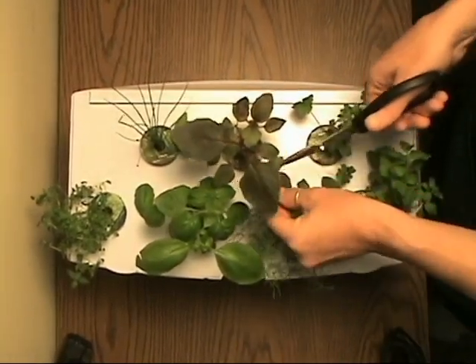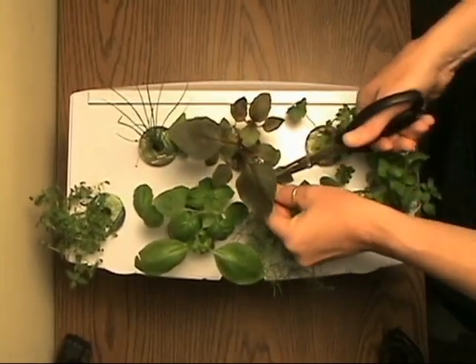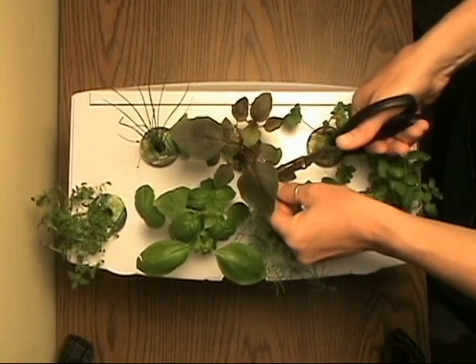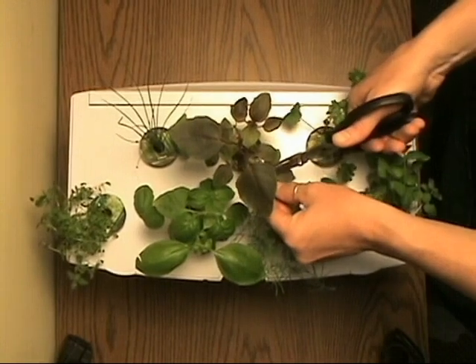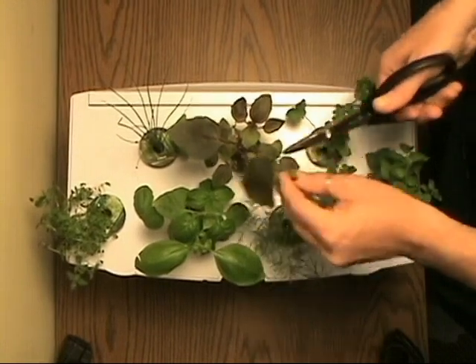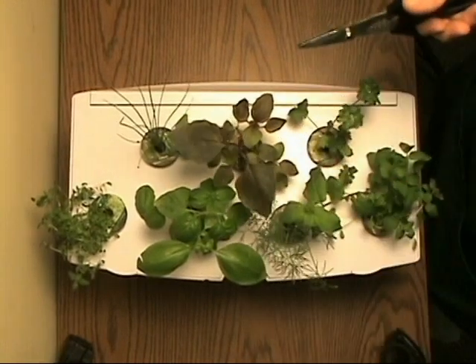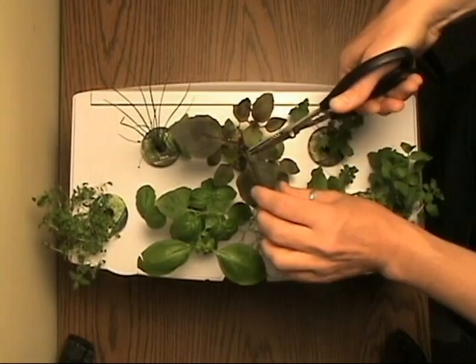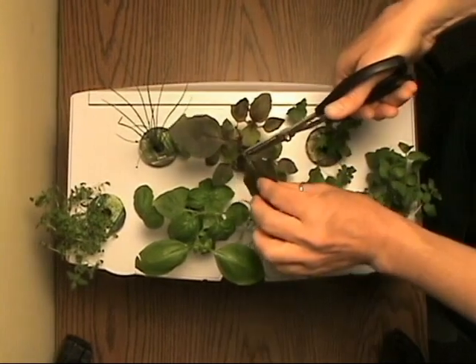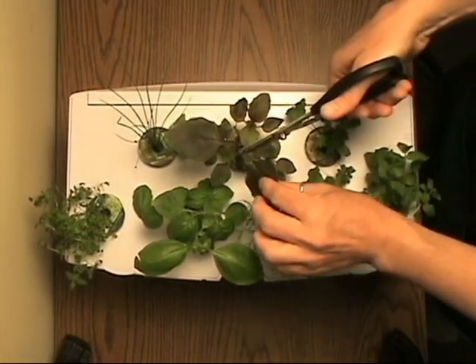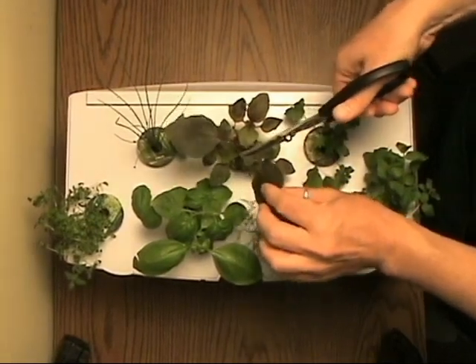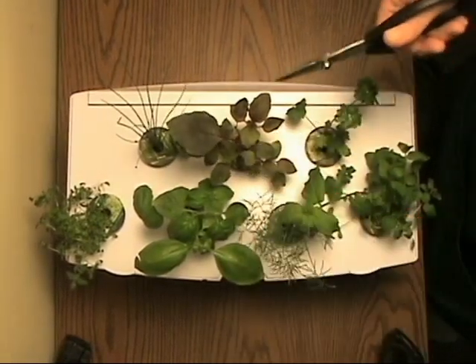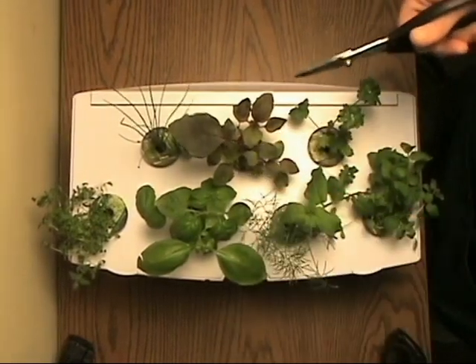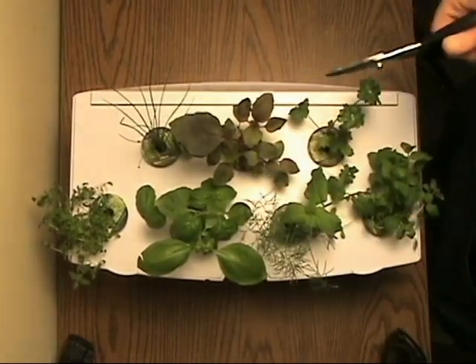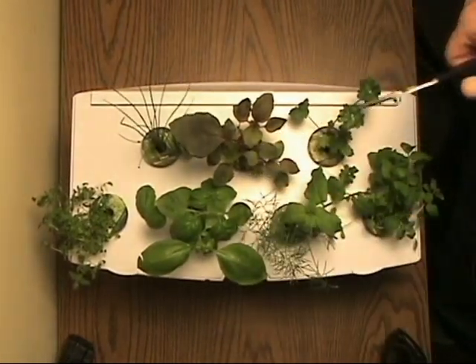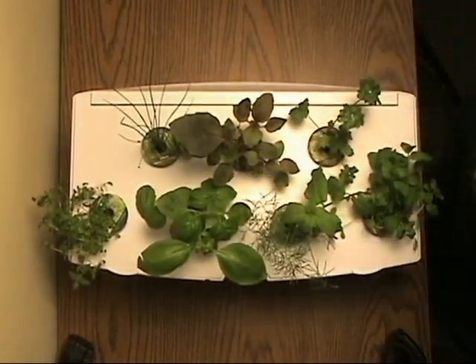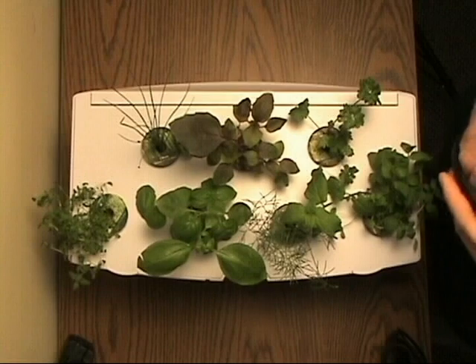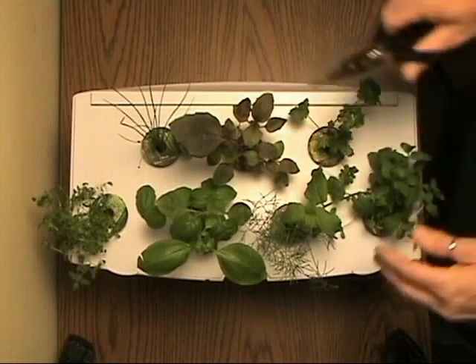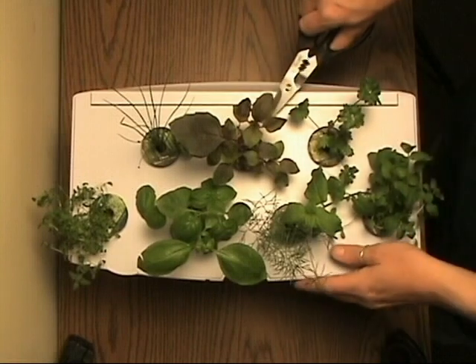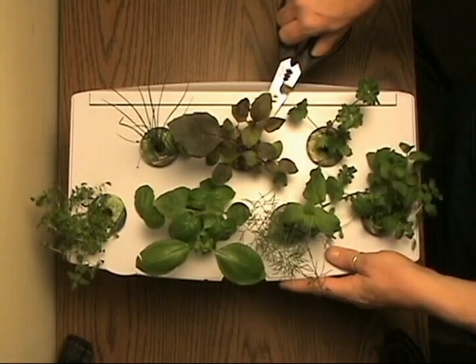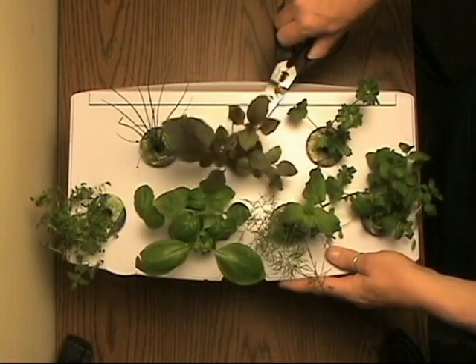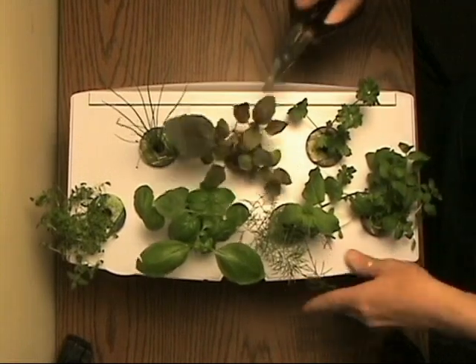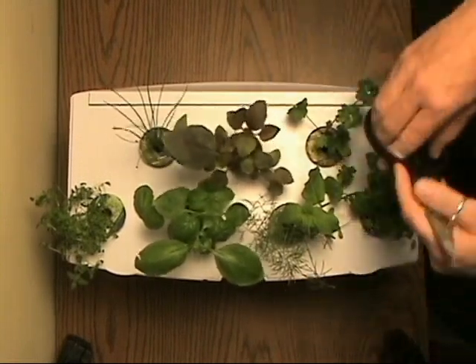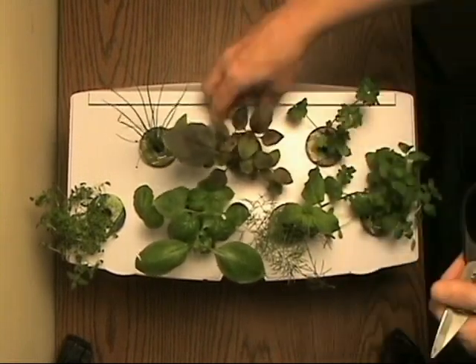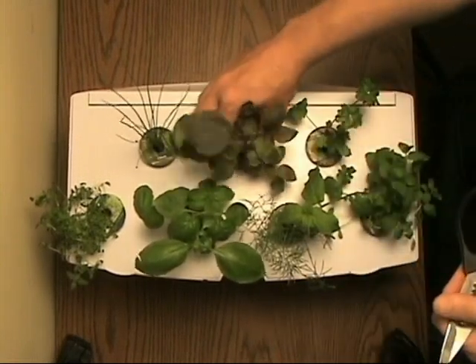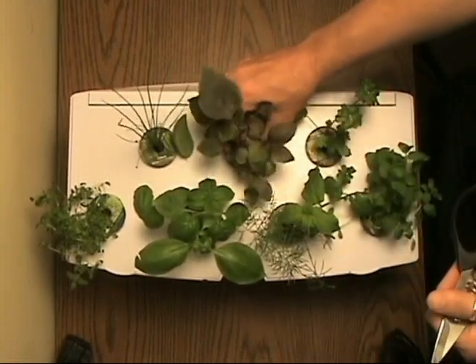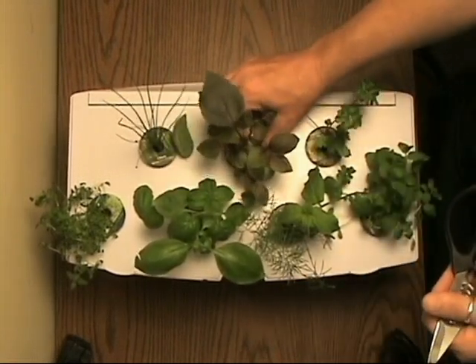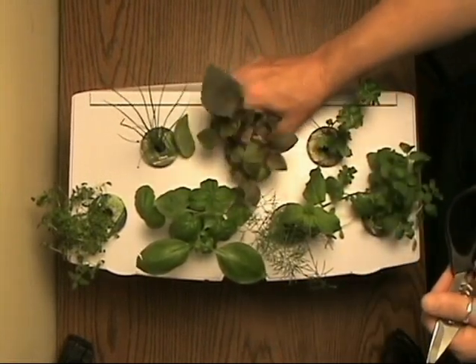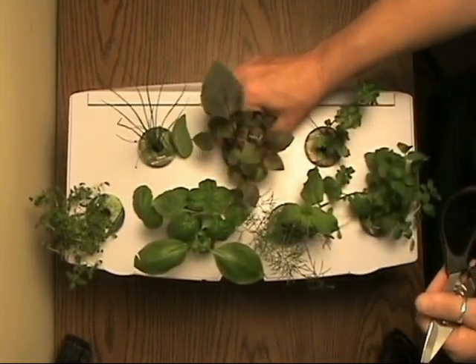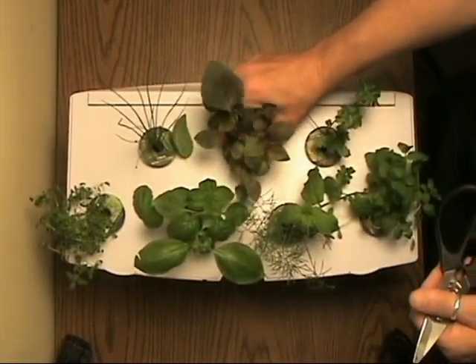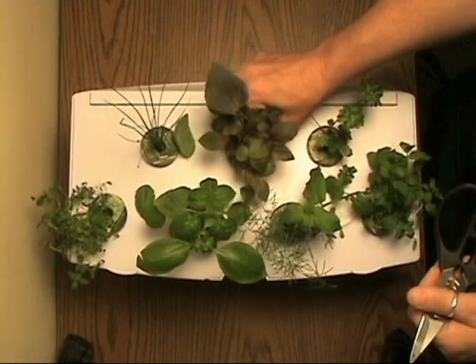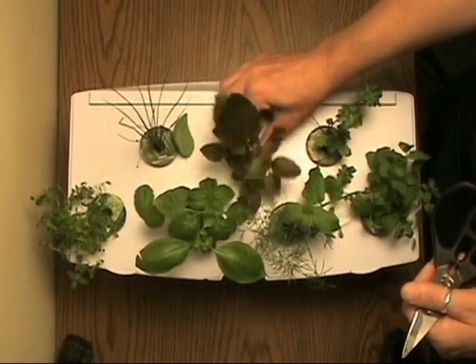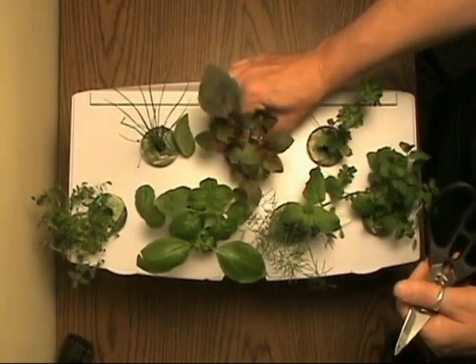Let's go ahead and remove some of these leaves. We can also rotate this pod, putting the fuller side out and the thinner side in, allowing more light to reach those smaller plants.